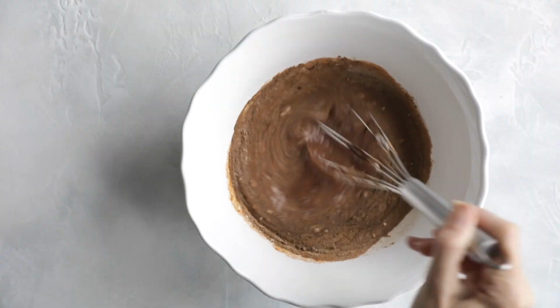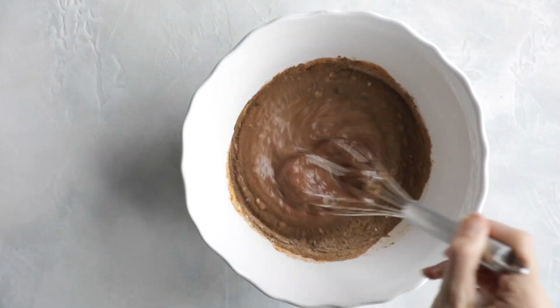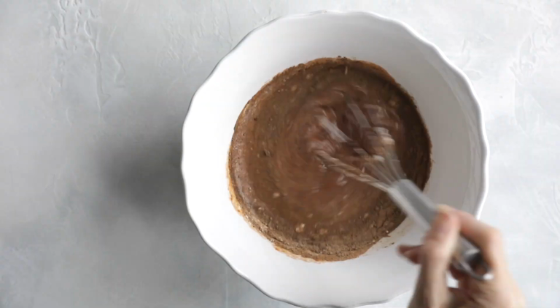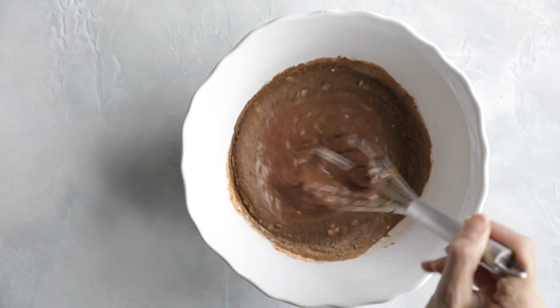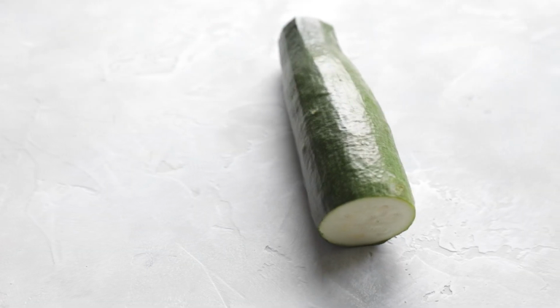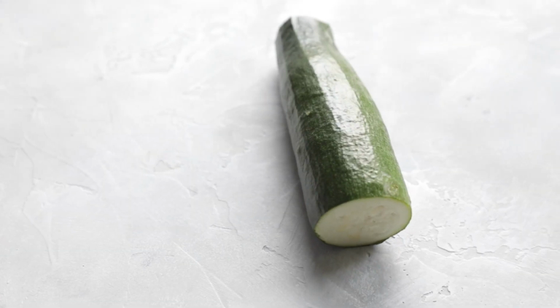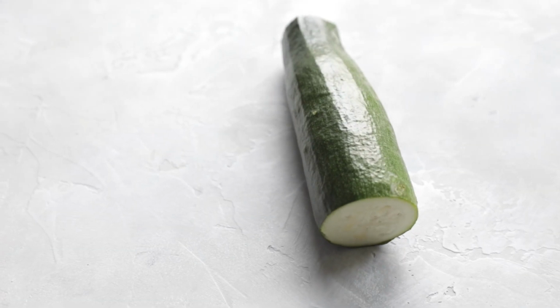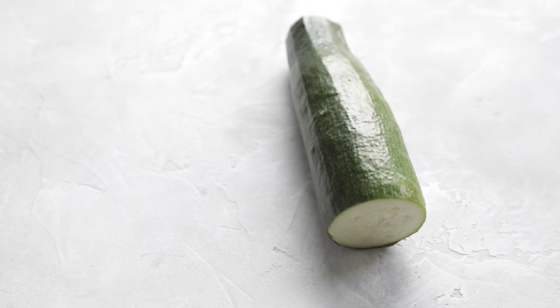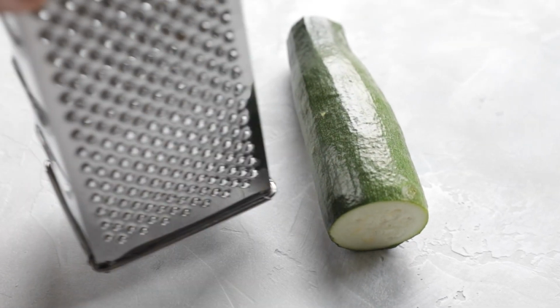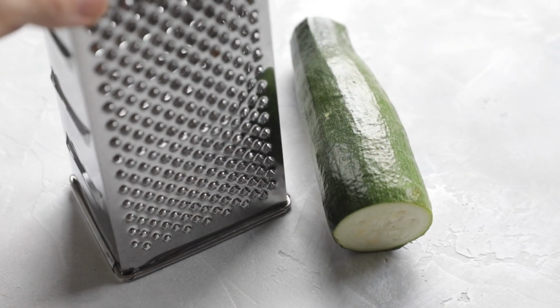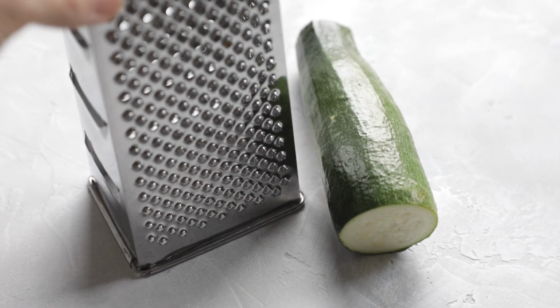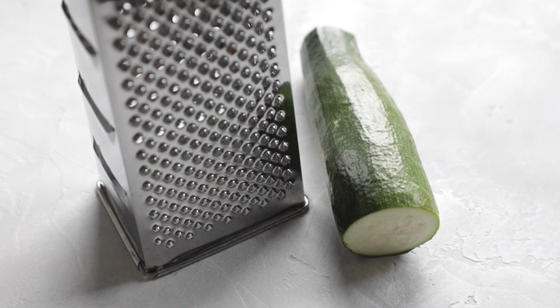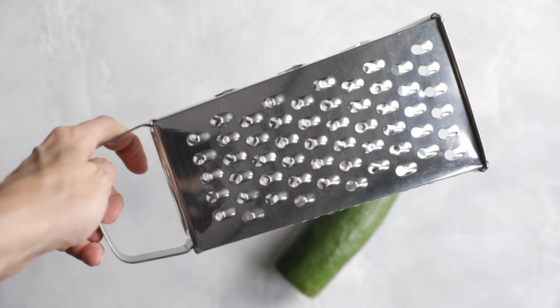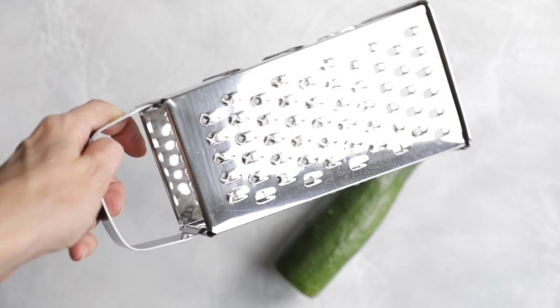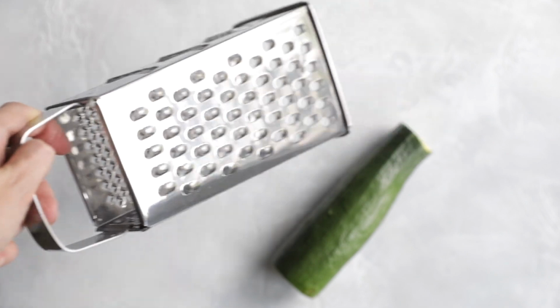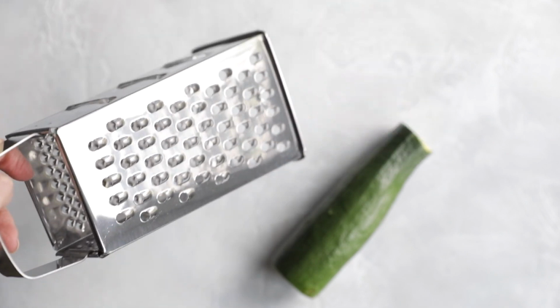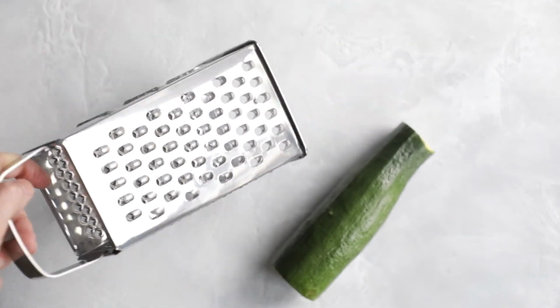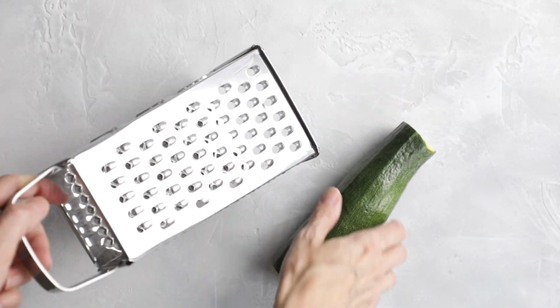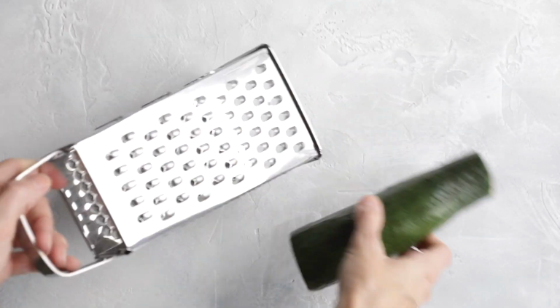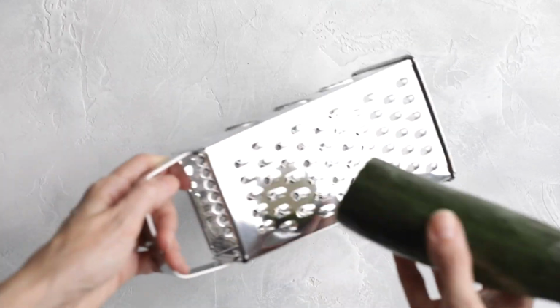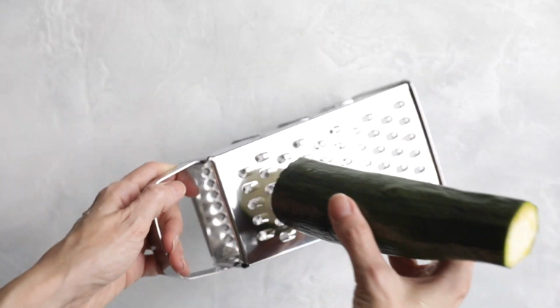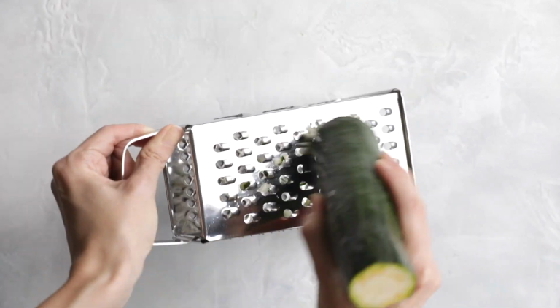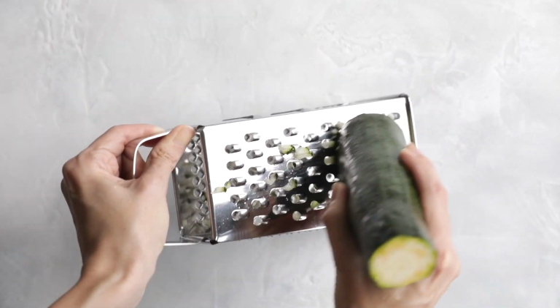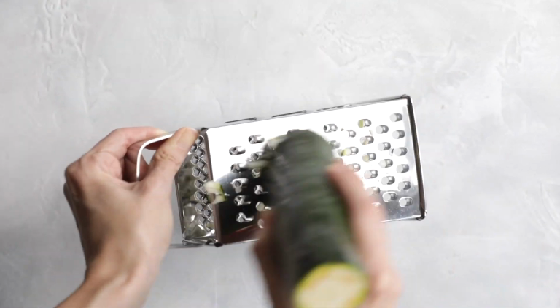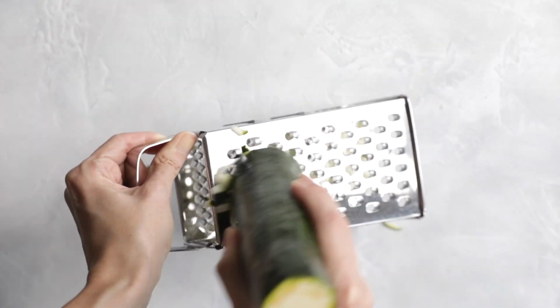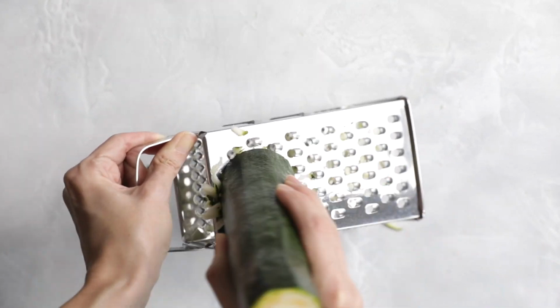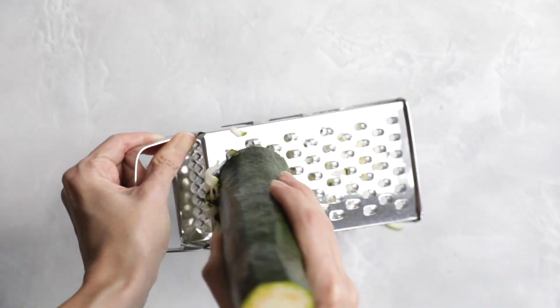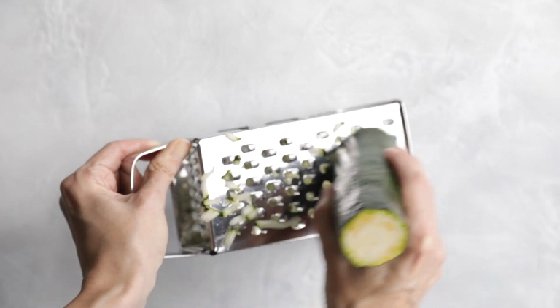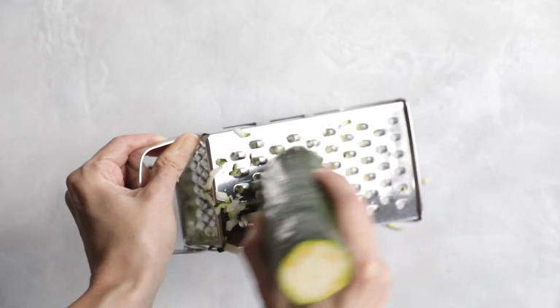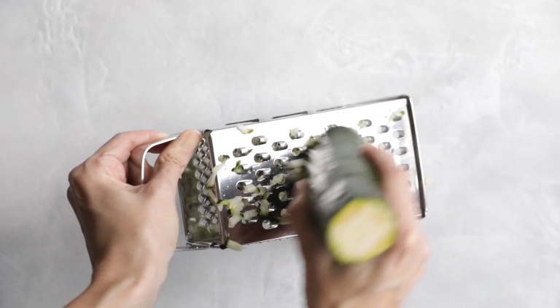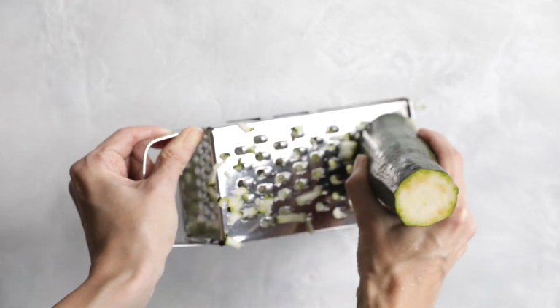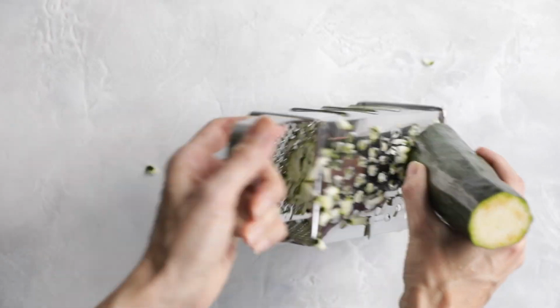For this recipe you will obviously need some zucchini — grated zucchini, to be precise — and I am grating my zucchini with a box grater.